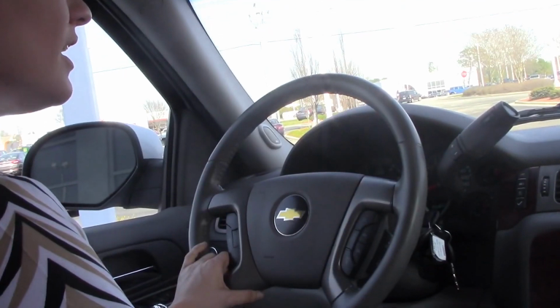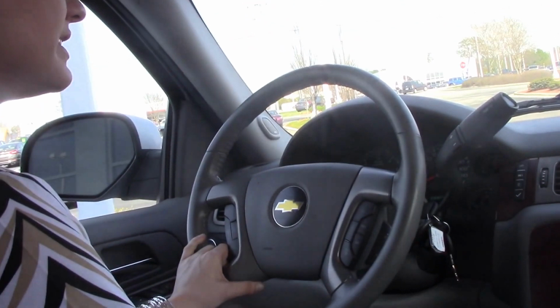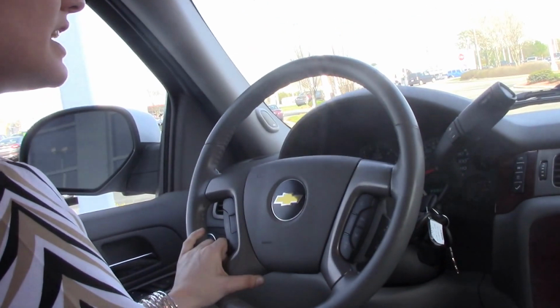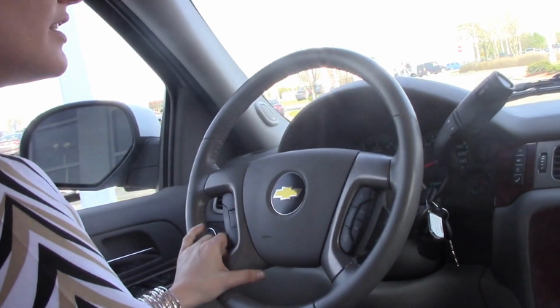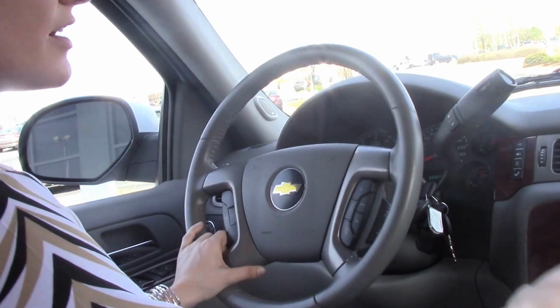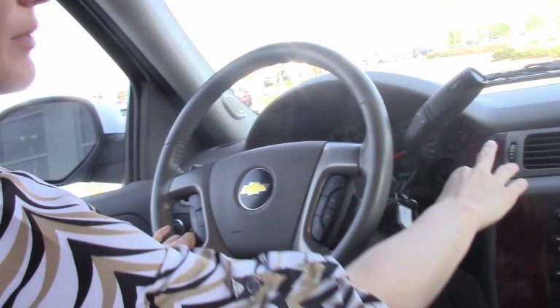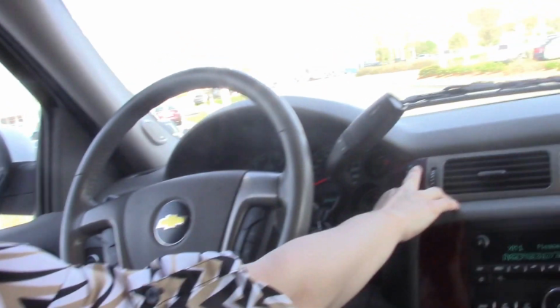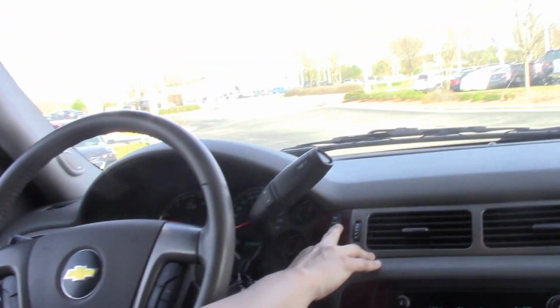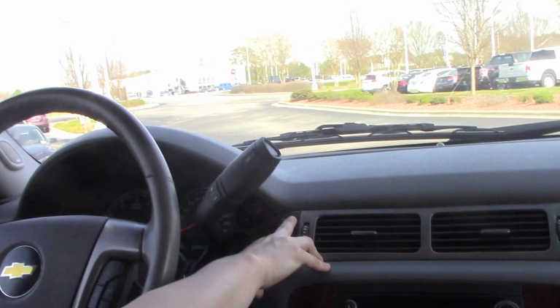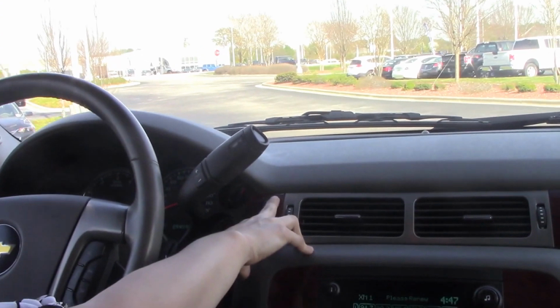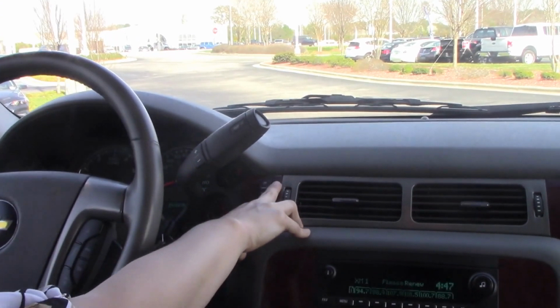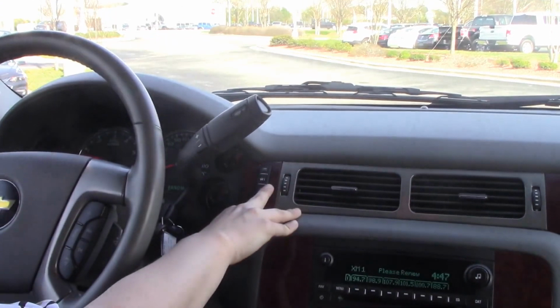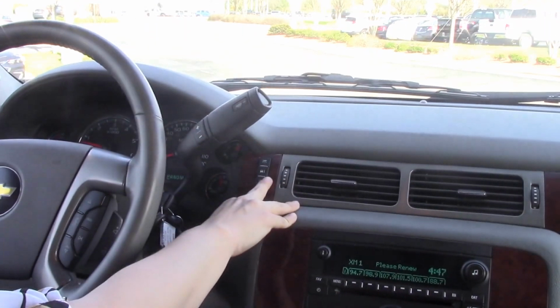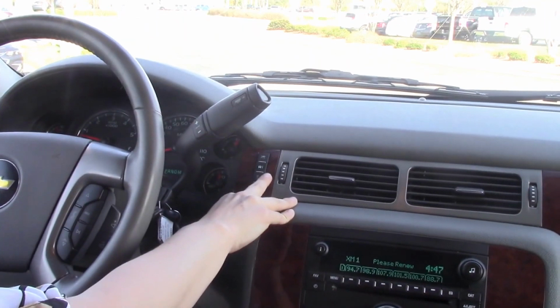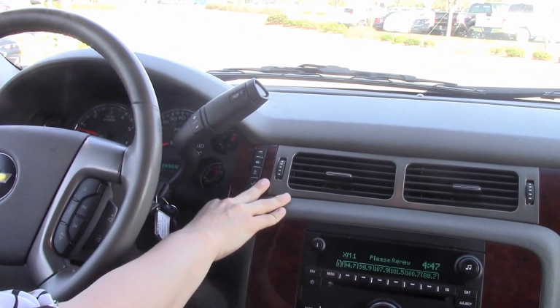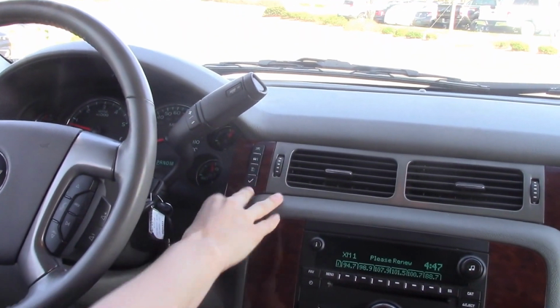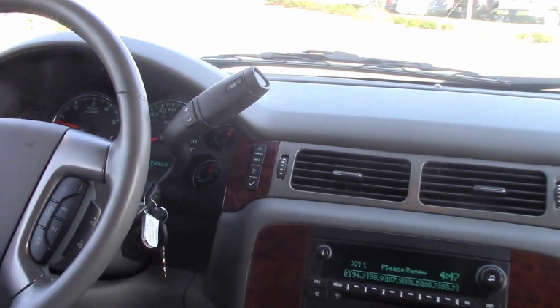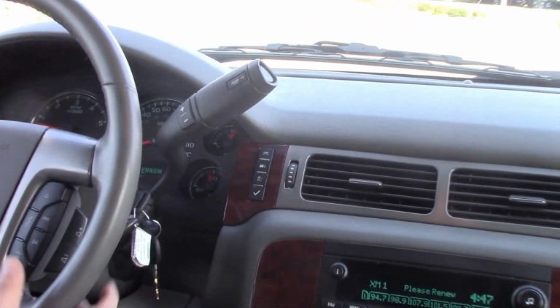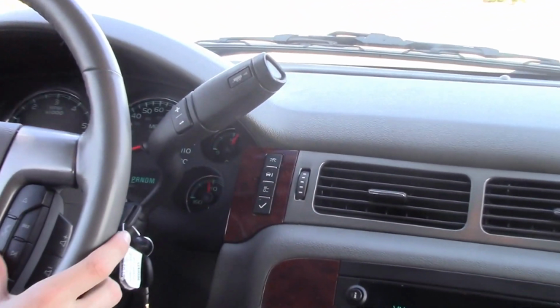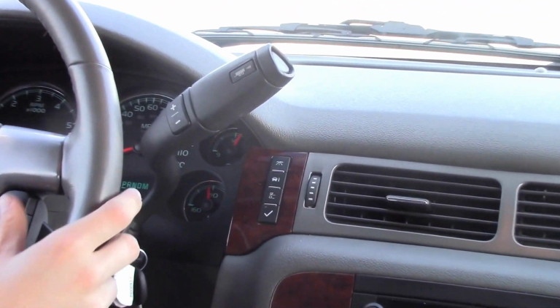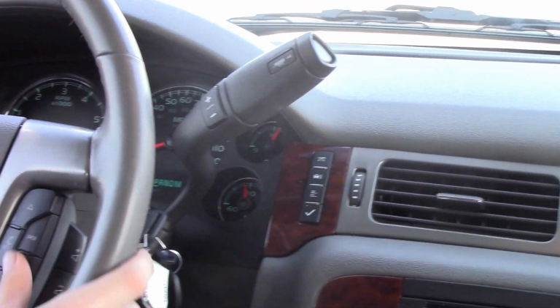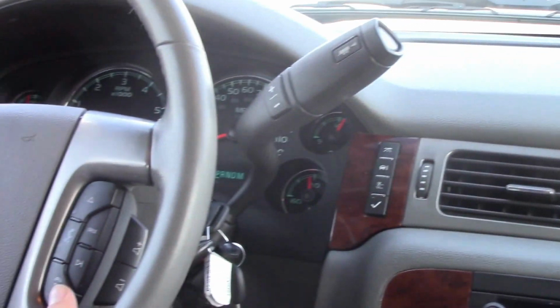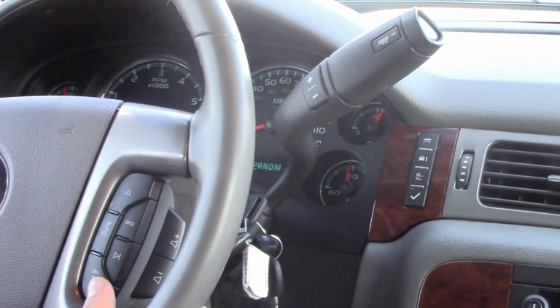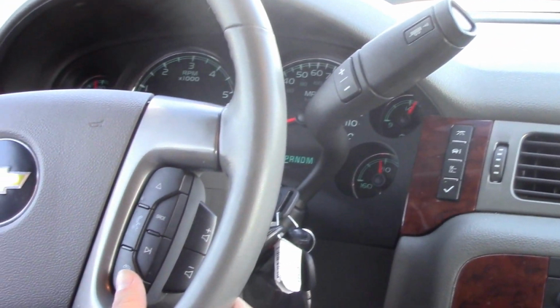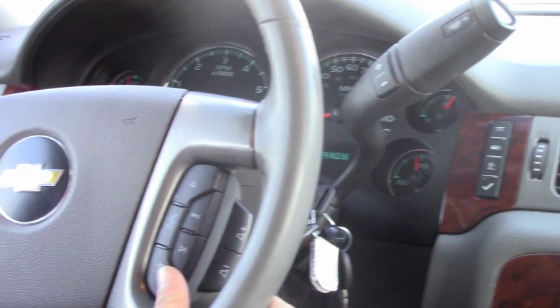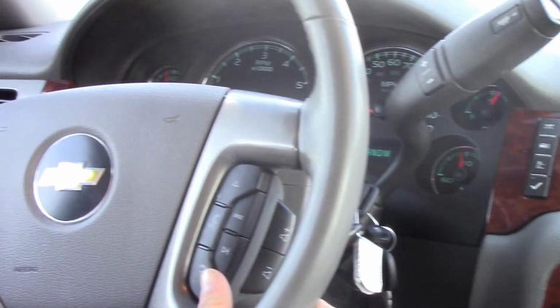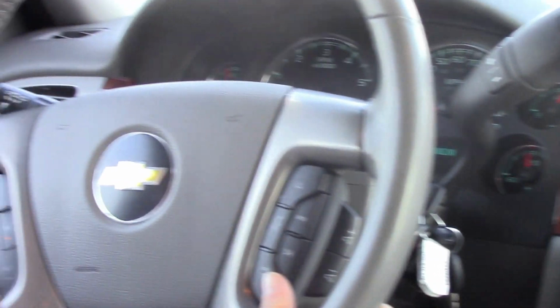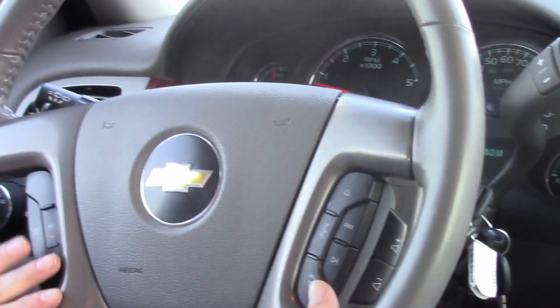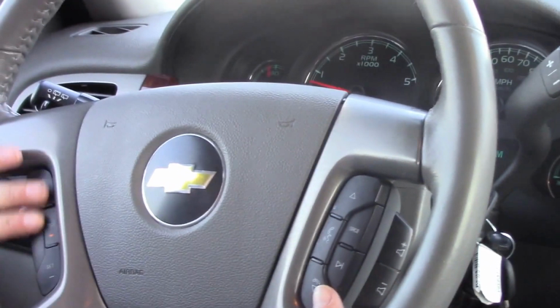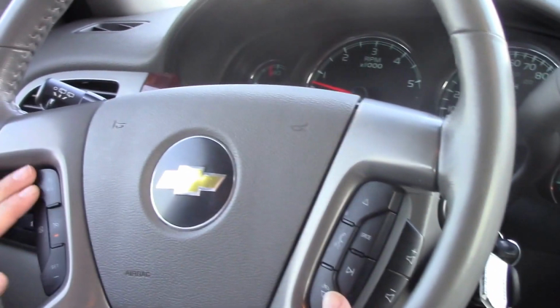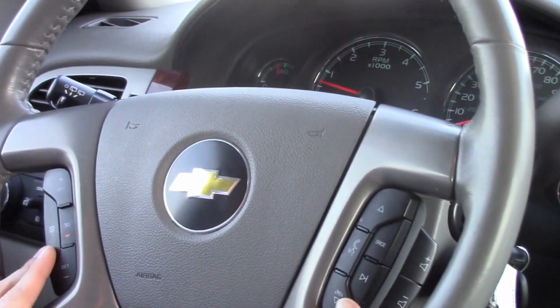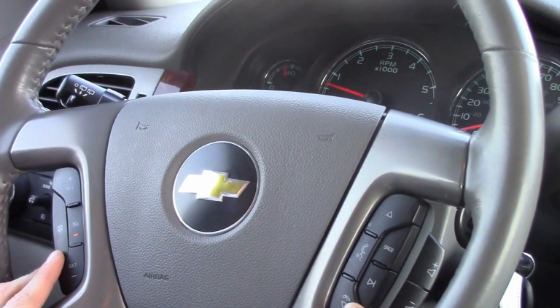On the inside, you have your driver information center, your trip settings, your personal preferences, your reset button. Right here you have your Bluetooth settings on your right-hand side of the steering wheel and your cruise control on the left-hand side.